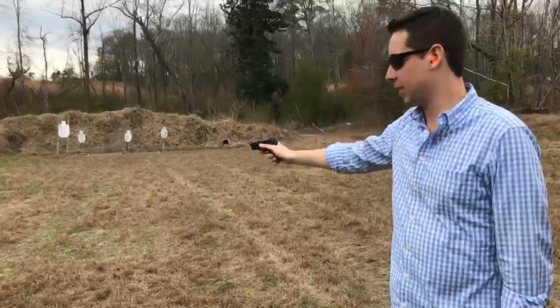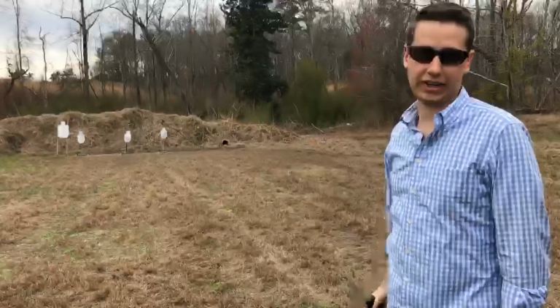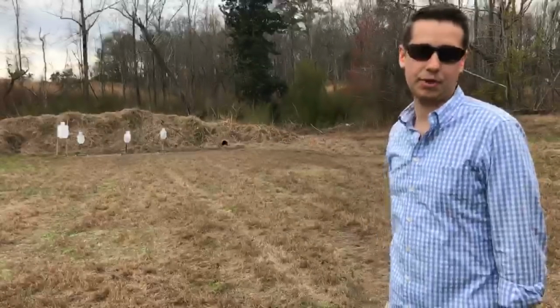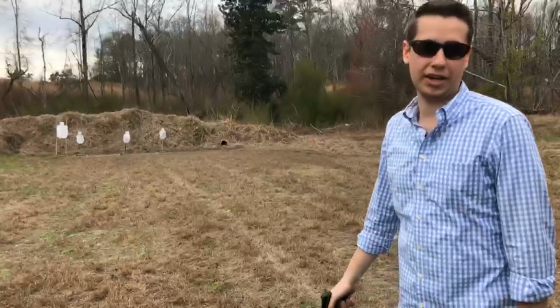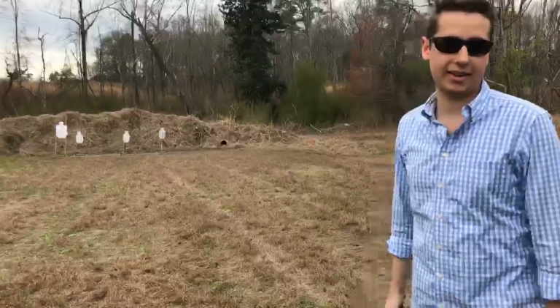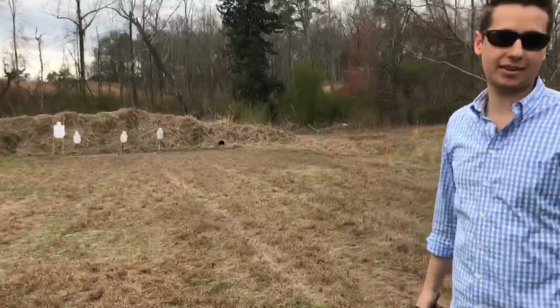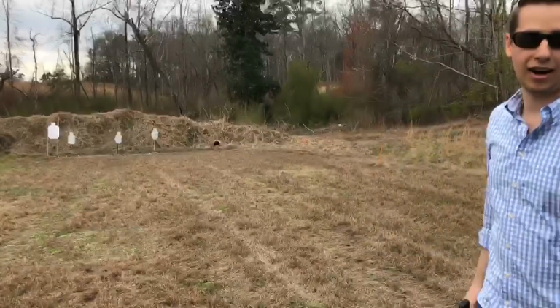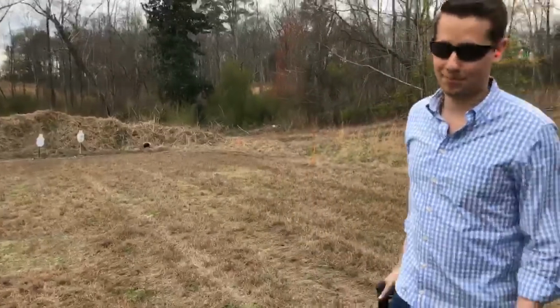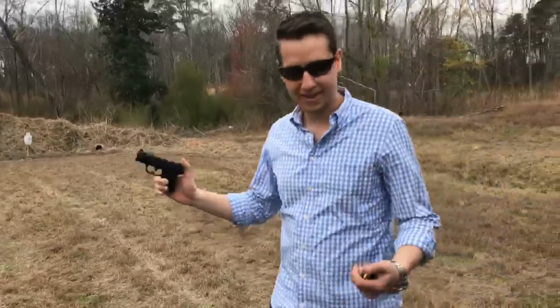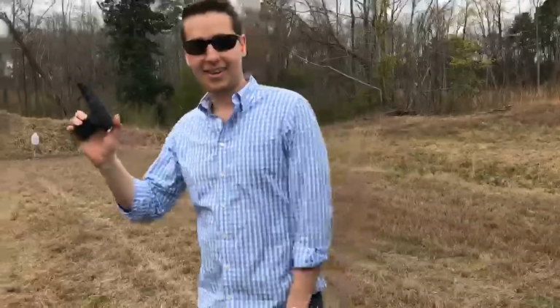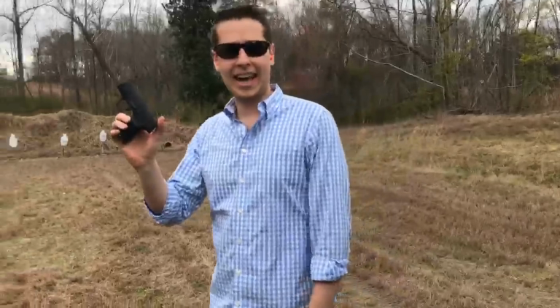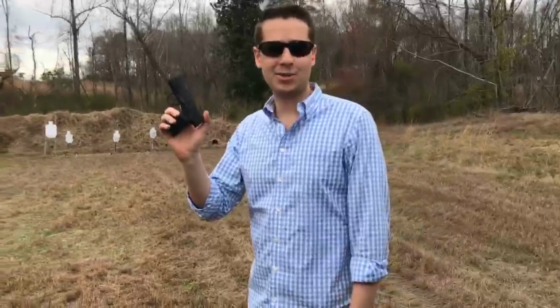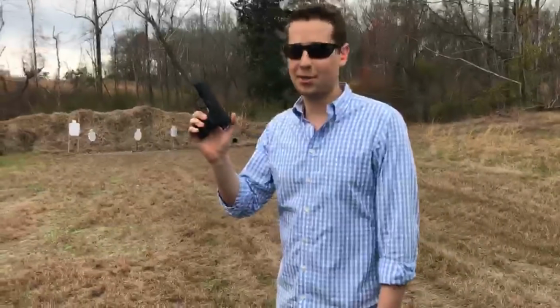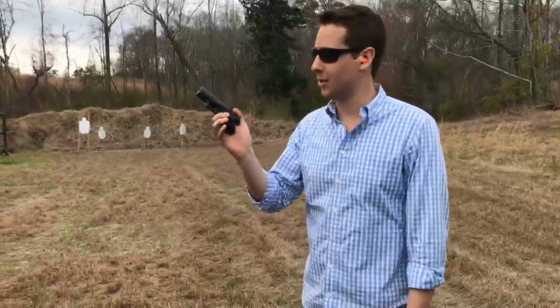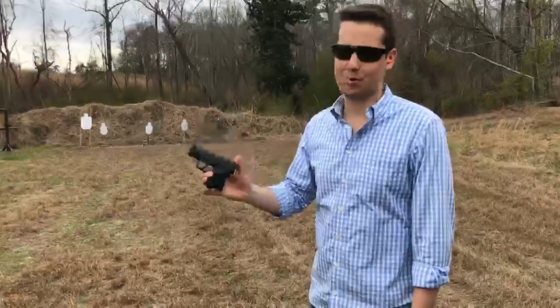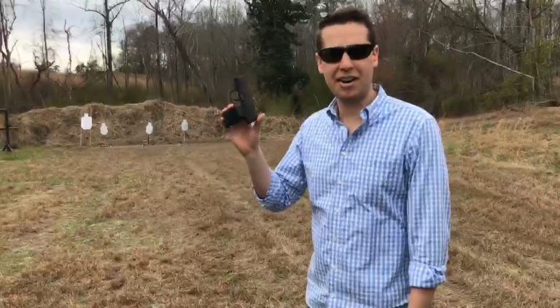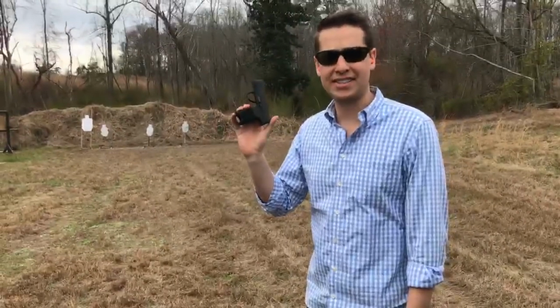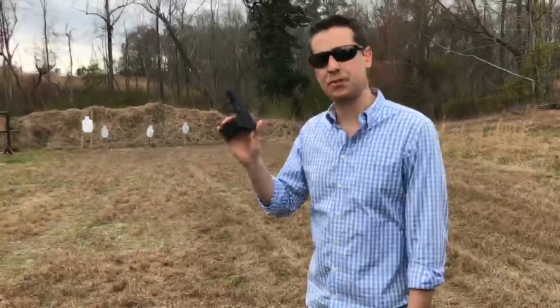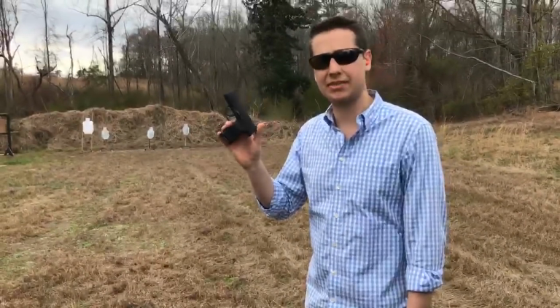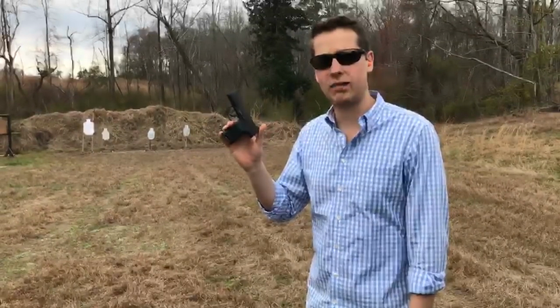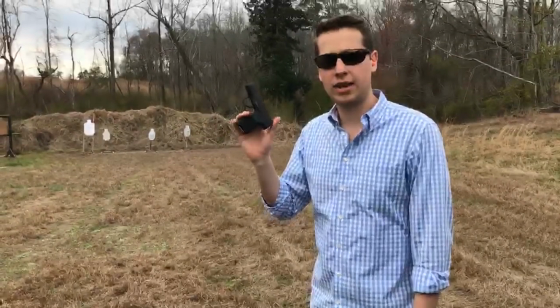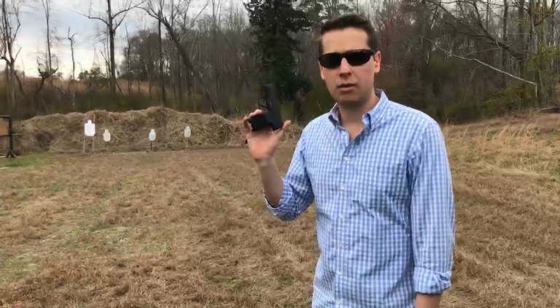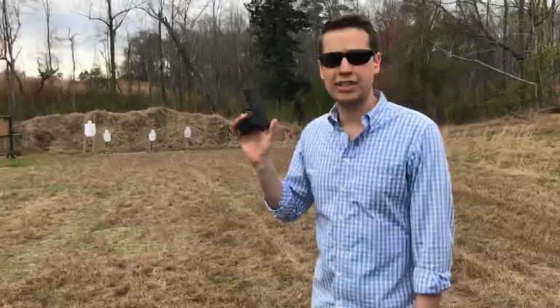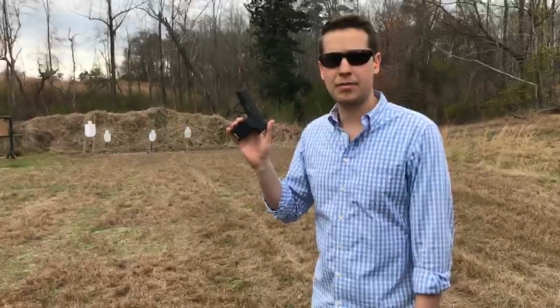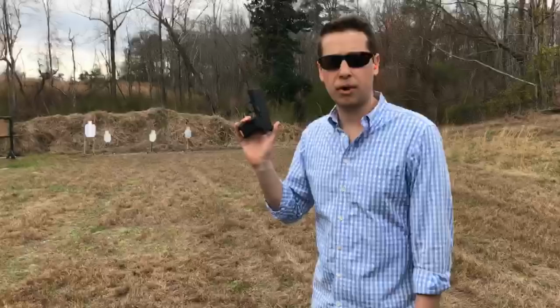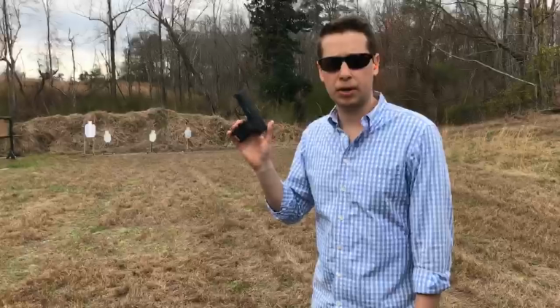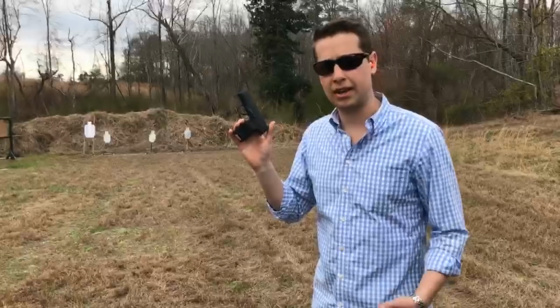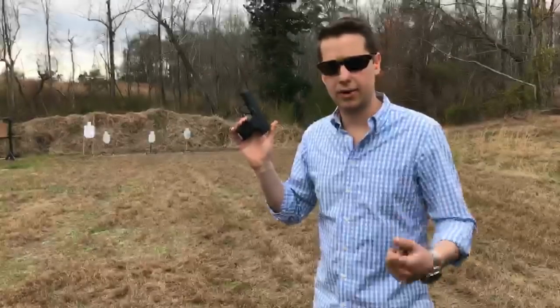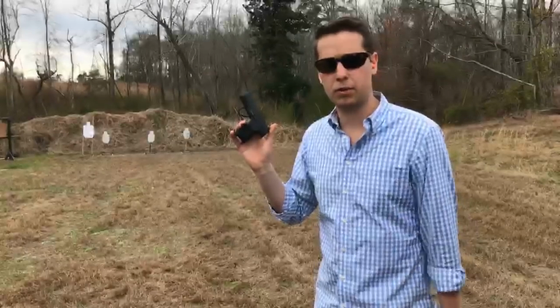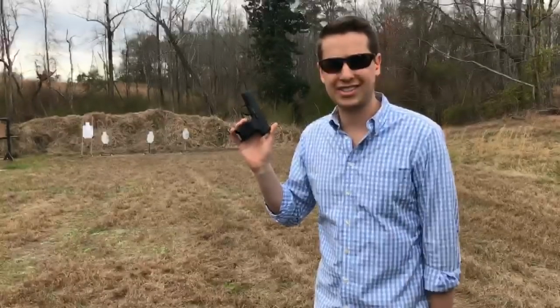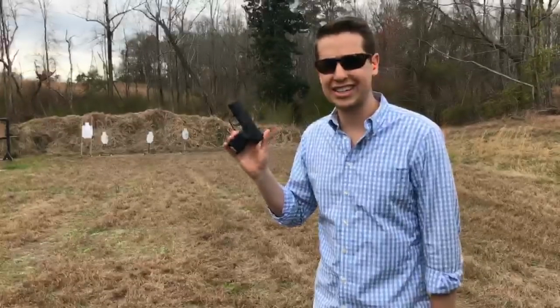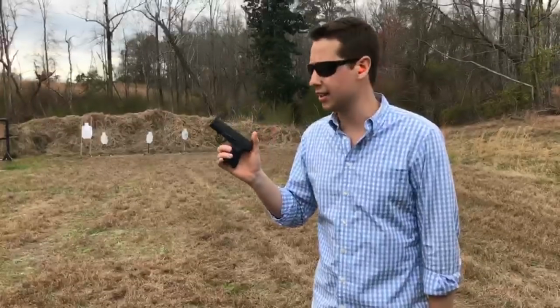I wonder if I can hit that plate one-handed. Alright. Hey guys, Harrison Jones here with Harry's Holsters. Right here I have a SIG P365 that was sent to me by Frog Bones out of Melbourne, Florida. They're a SIG Elite dealer.